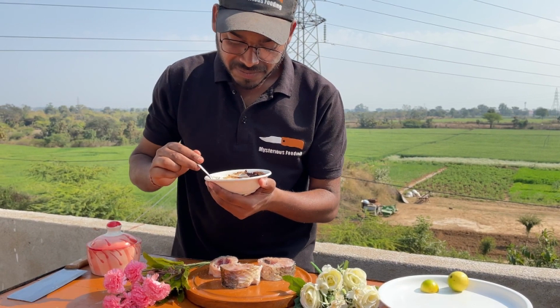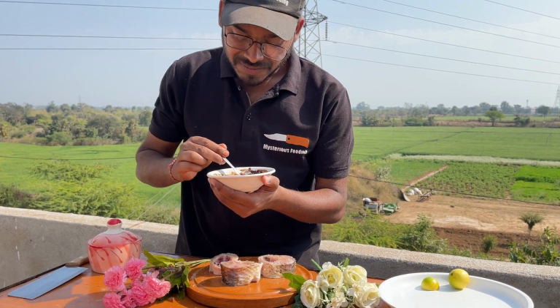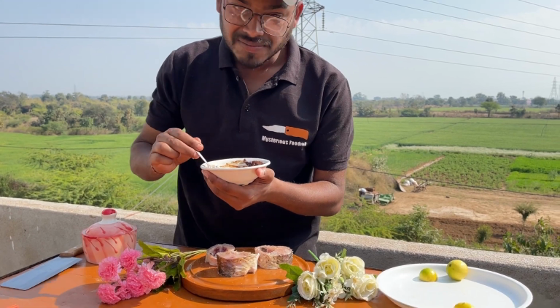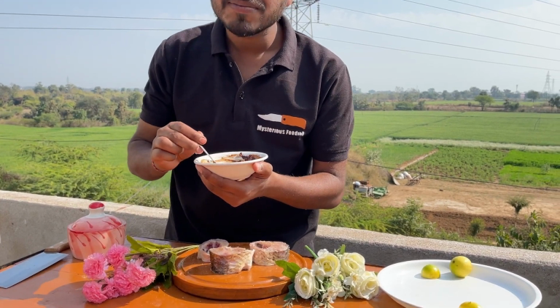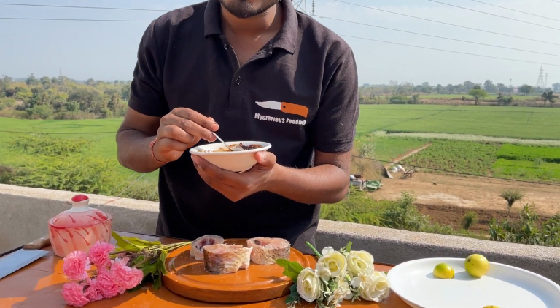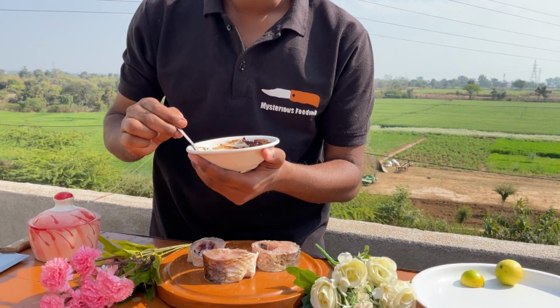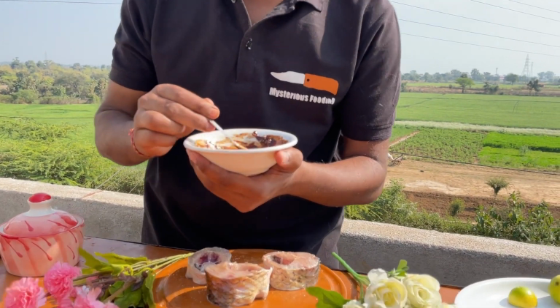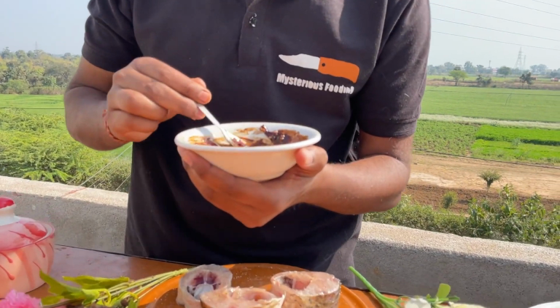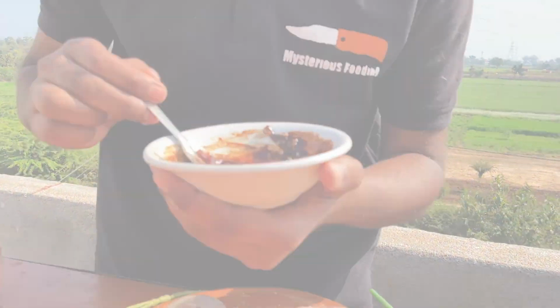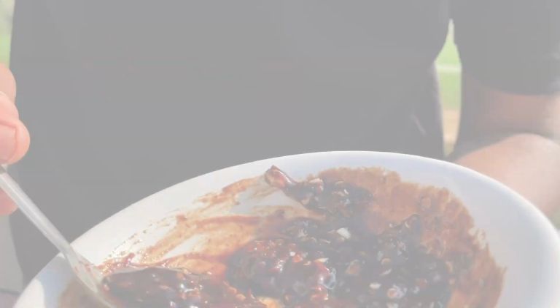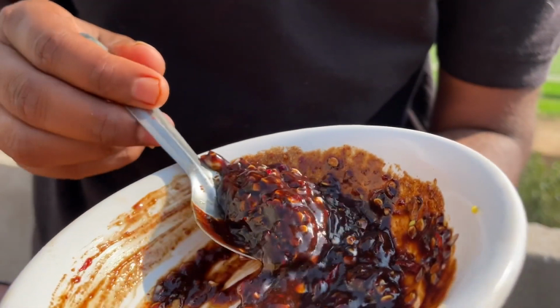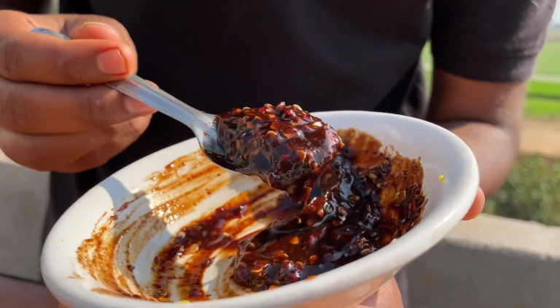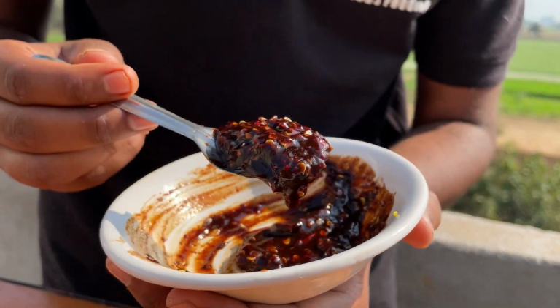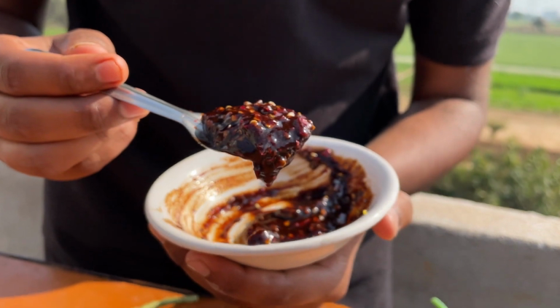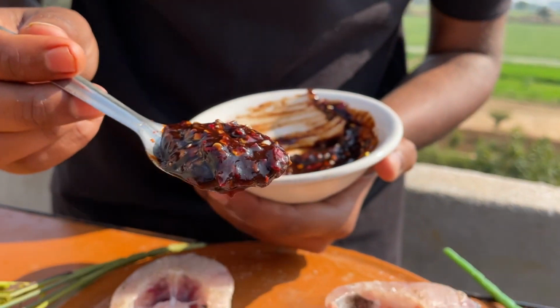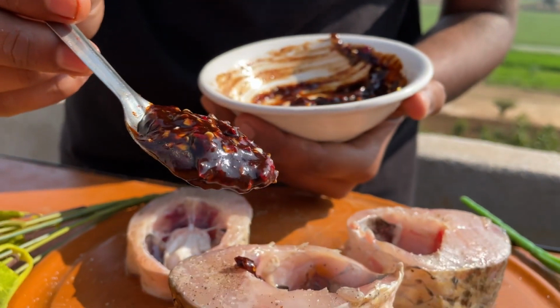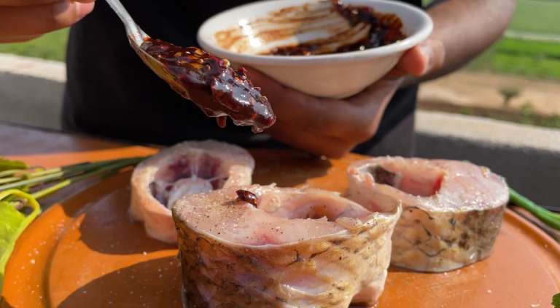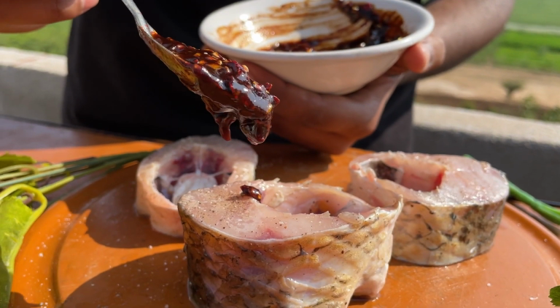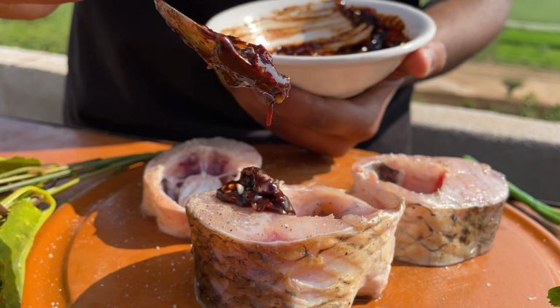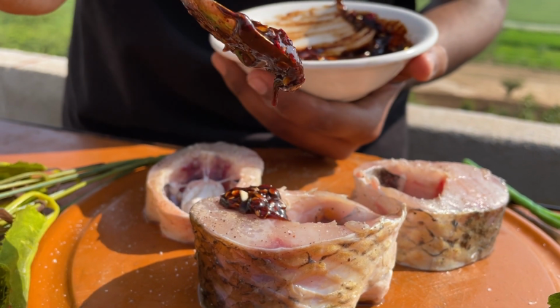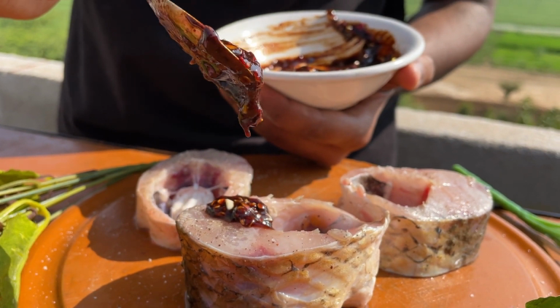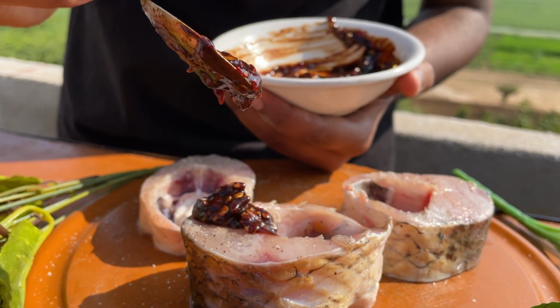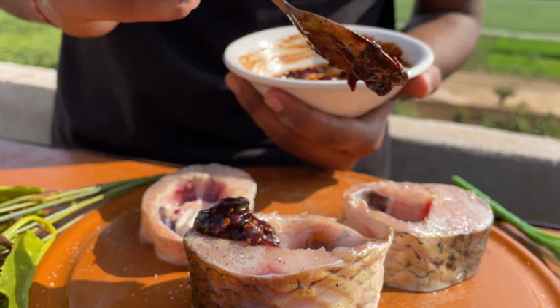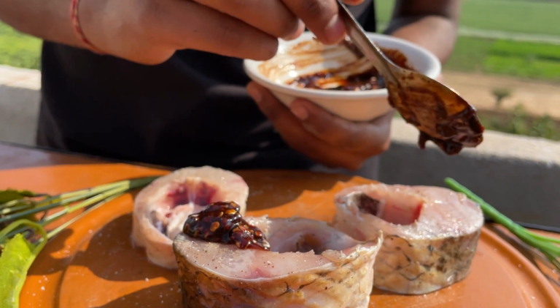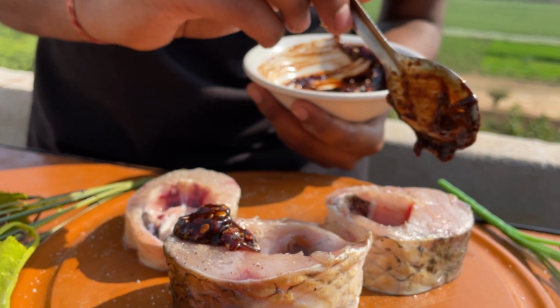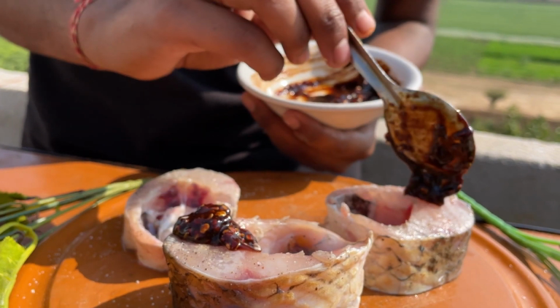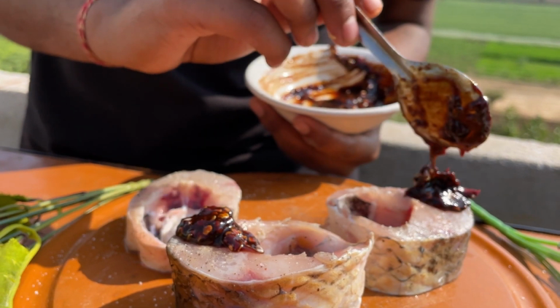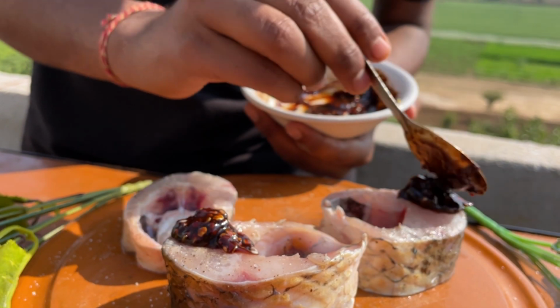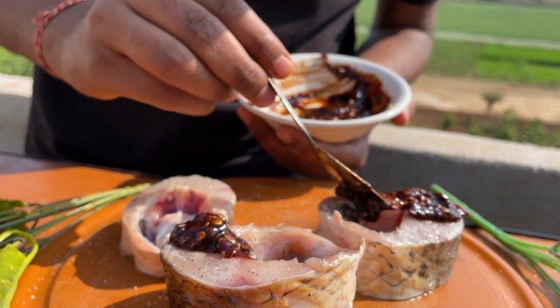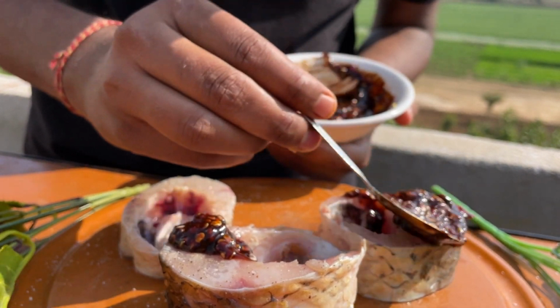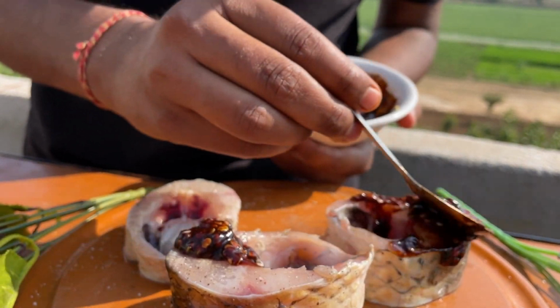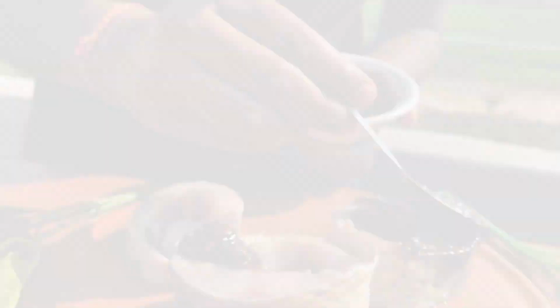This masala is made only for 3 cuts of fish. You can see that my fish is so big — just how much this masala is ready. If you want, you can double it and make it for your fish.